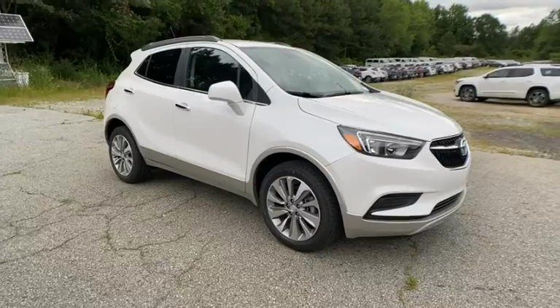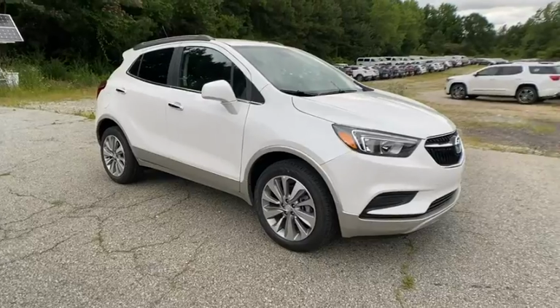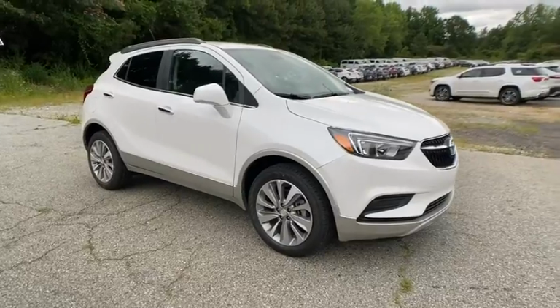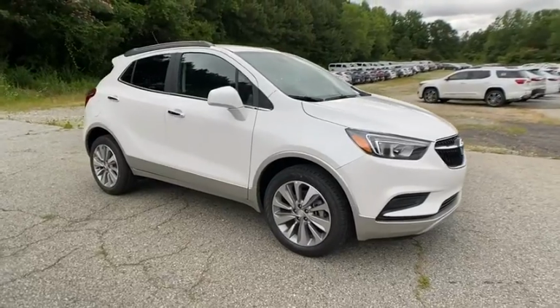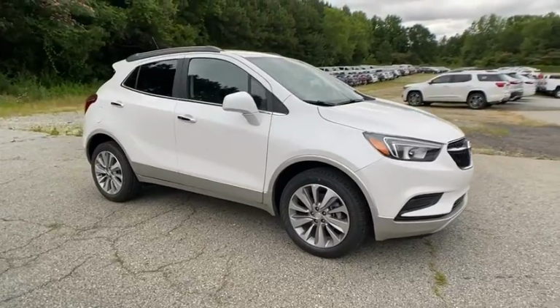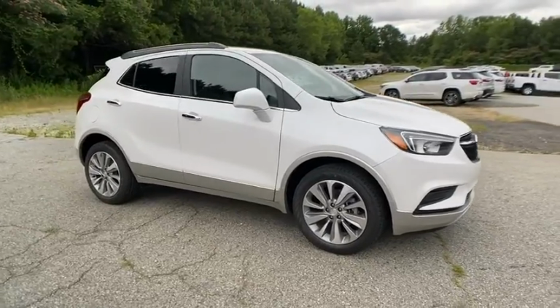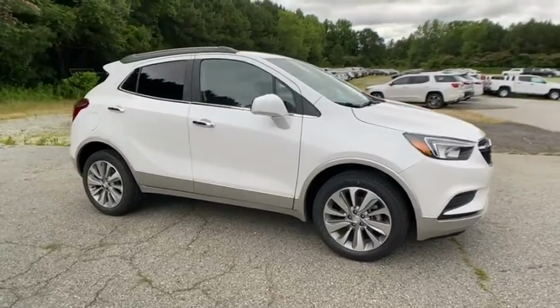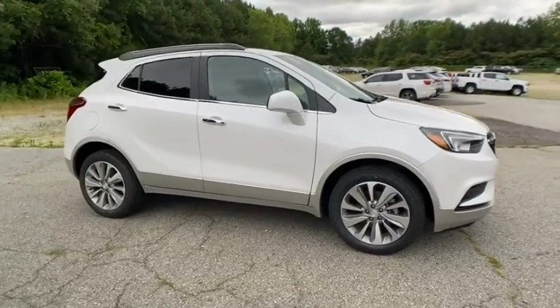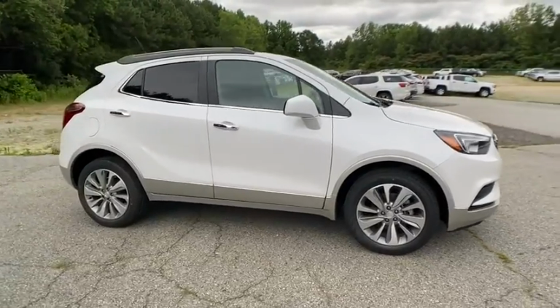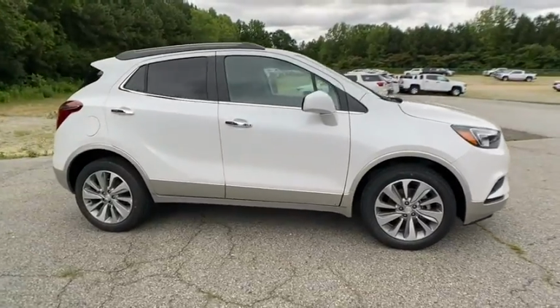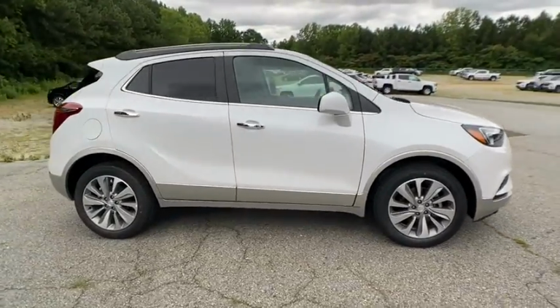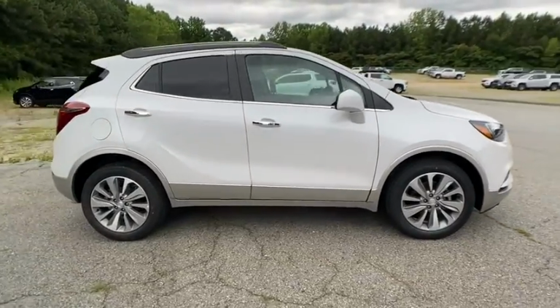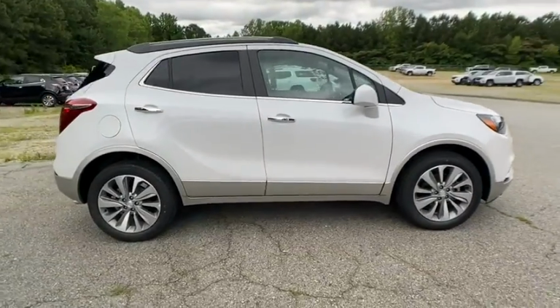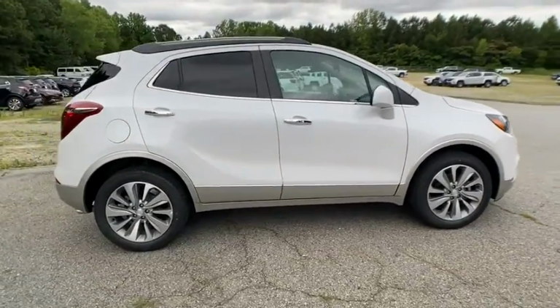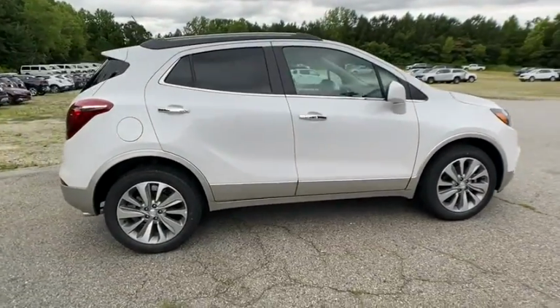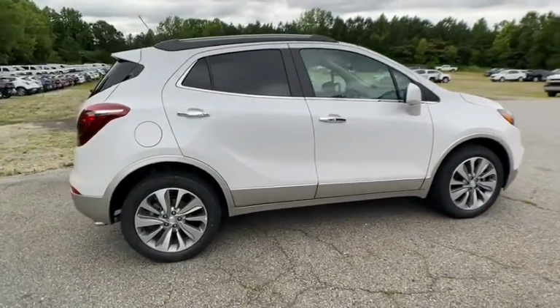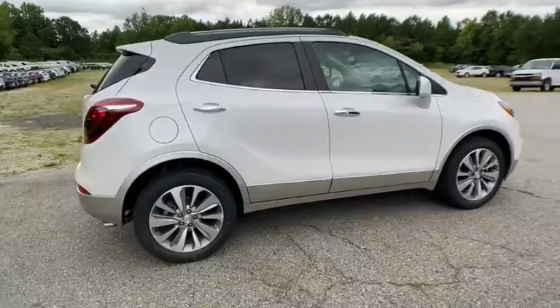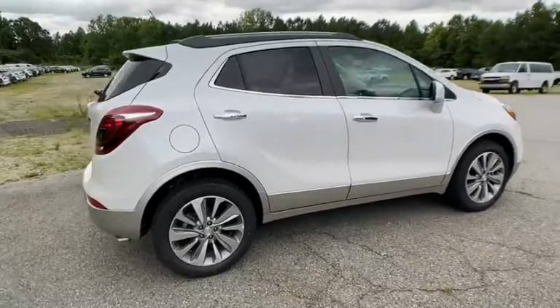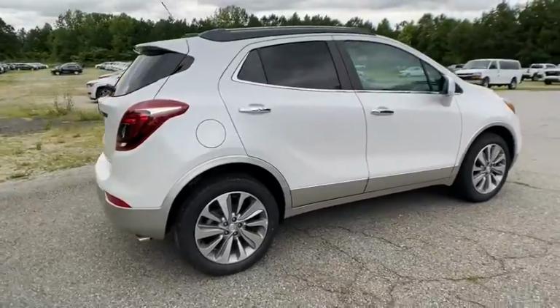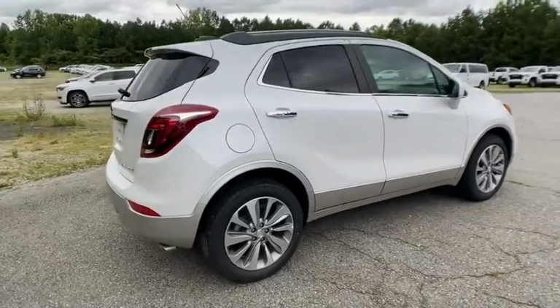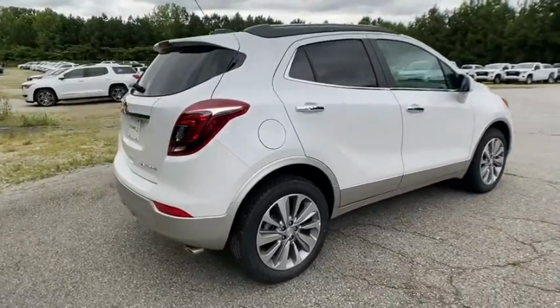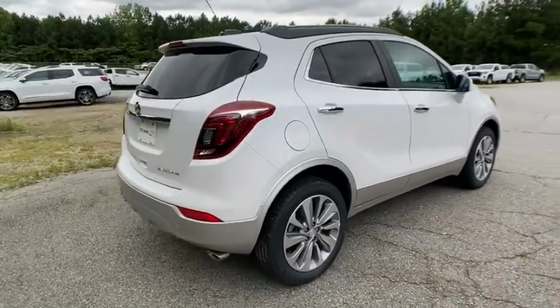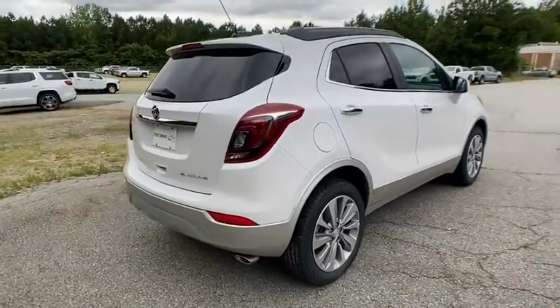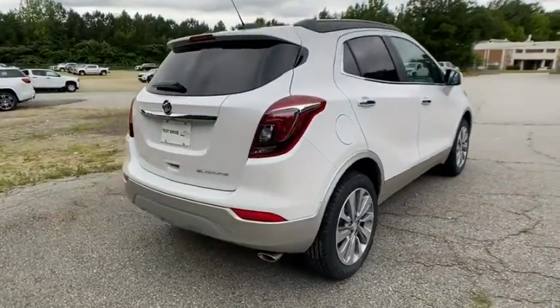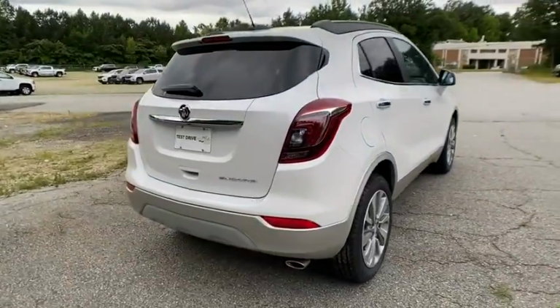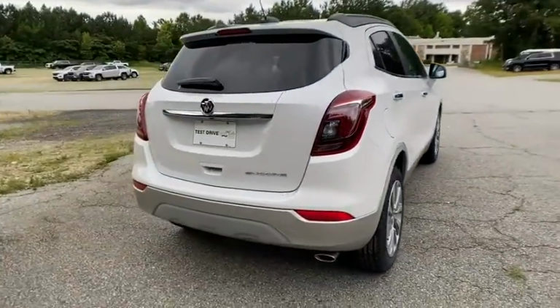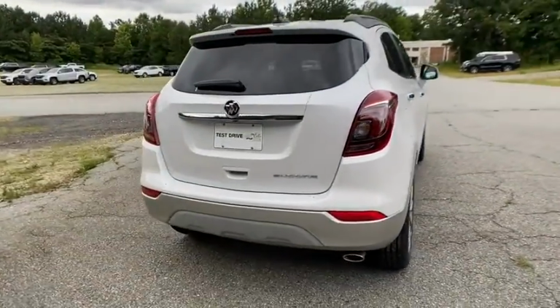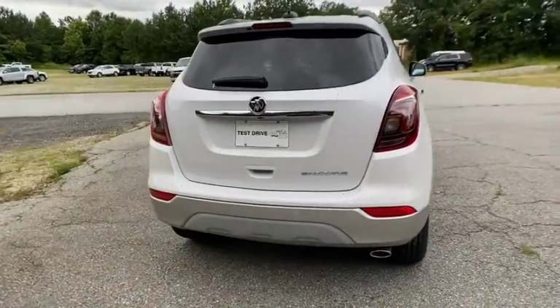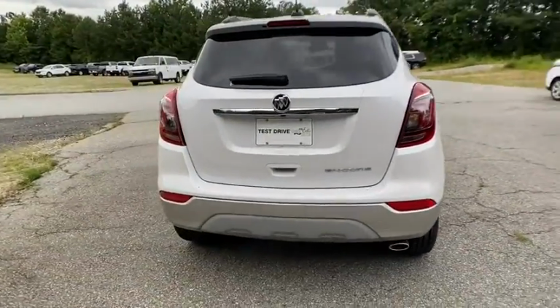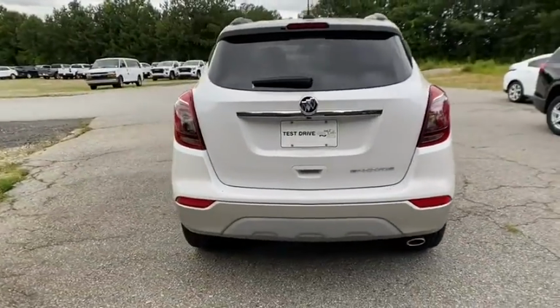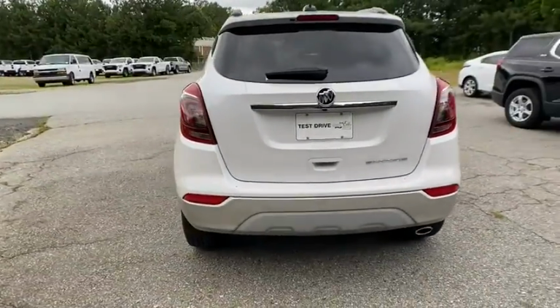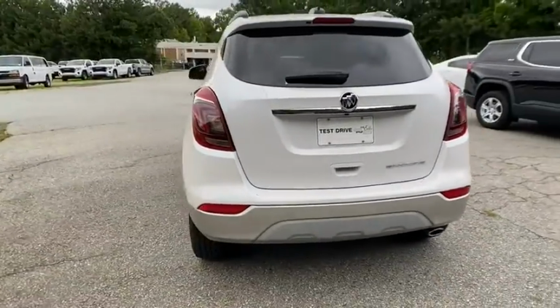Make a great choice today with the 2020 Buick Encore. The Encore captures Buick's traditional strengths while demonstrating luxury and style in a petite size.